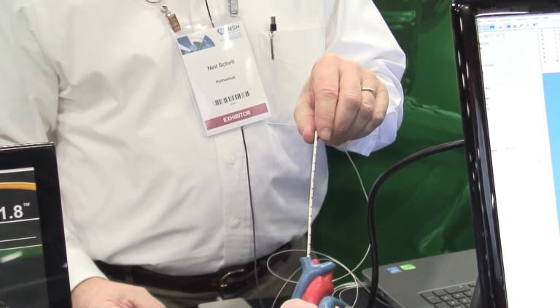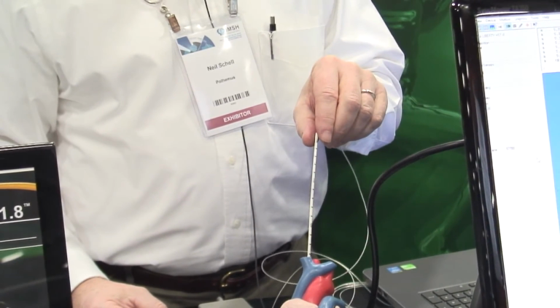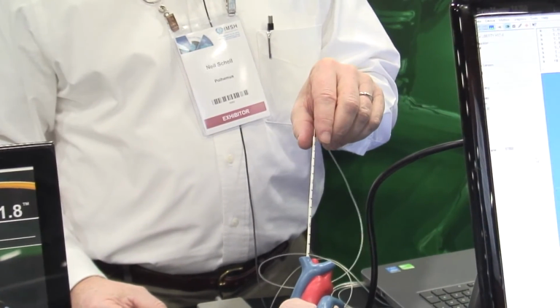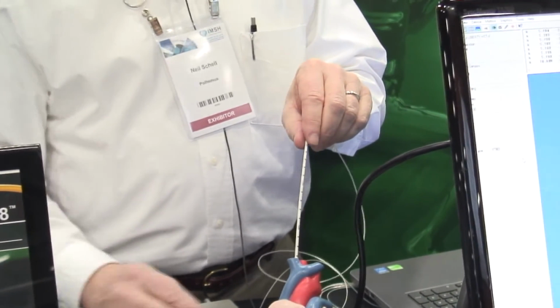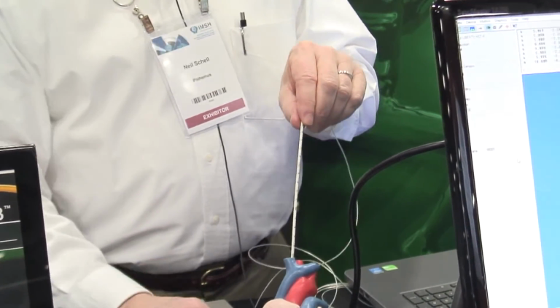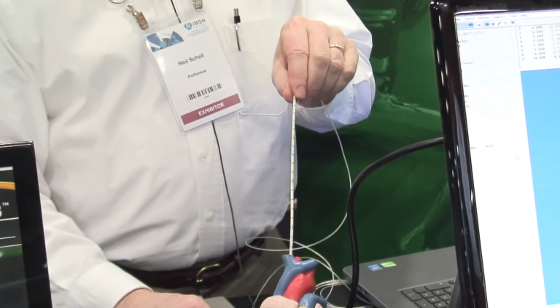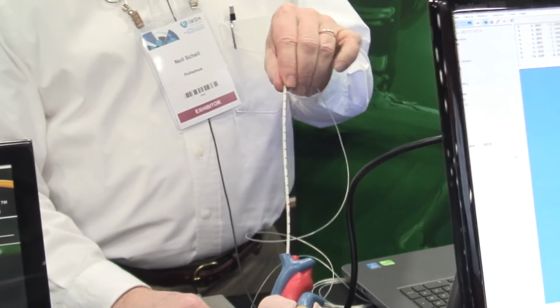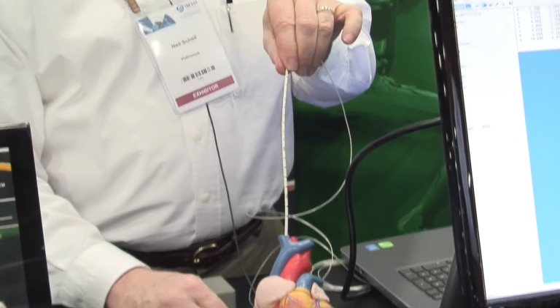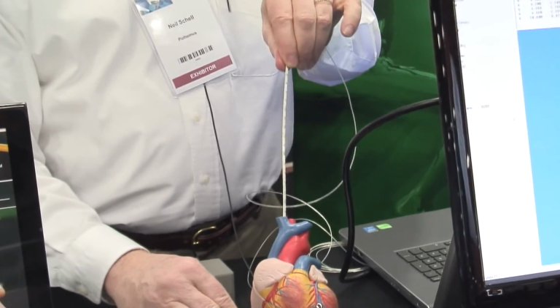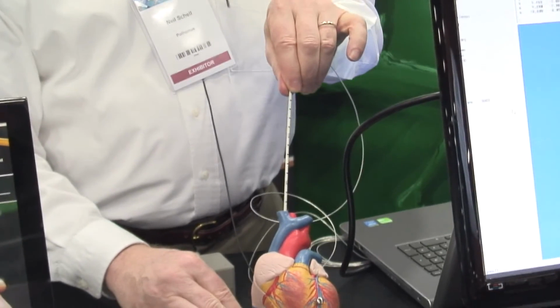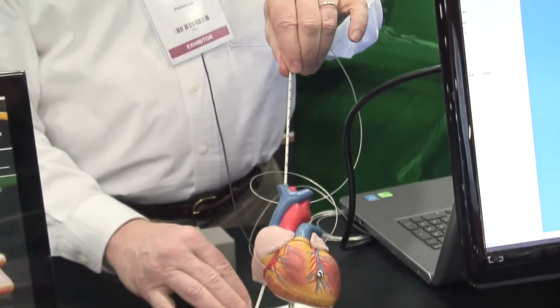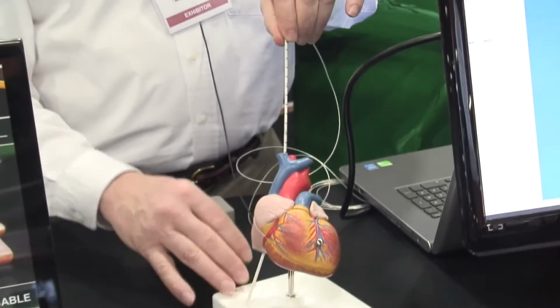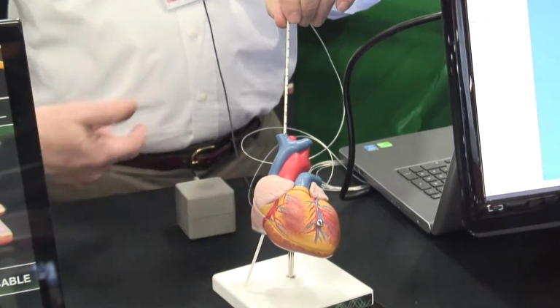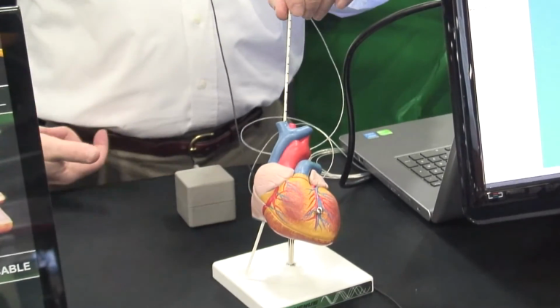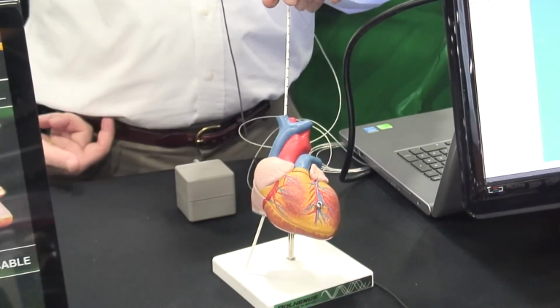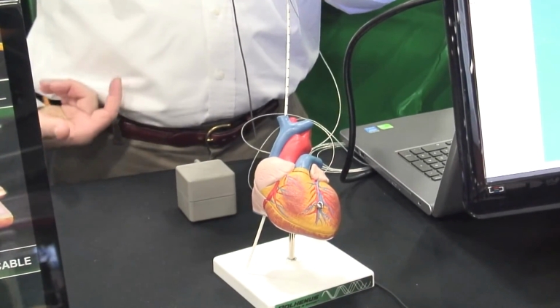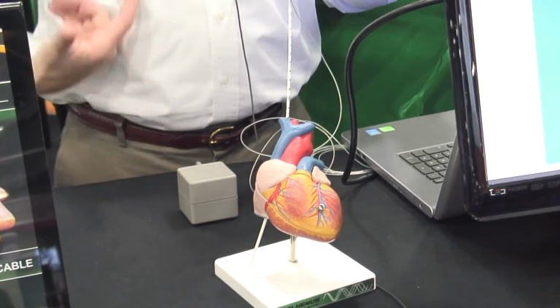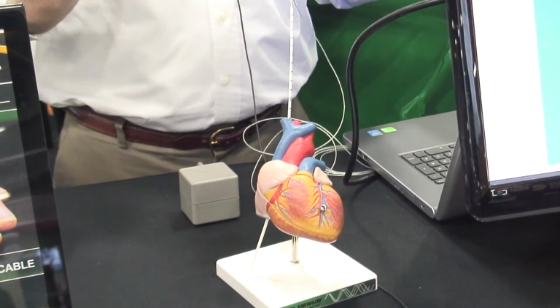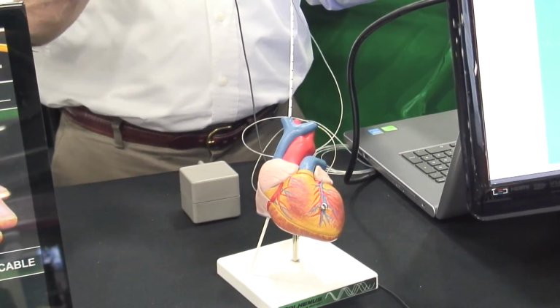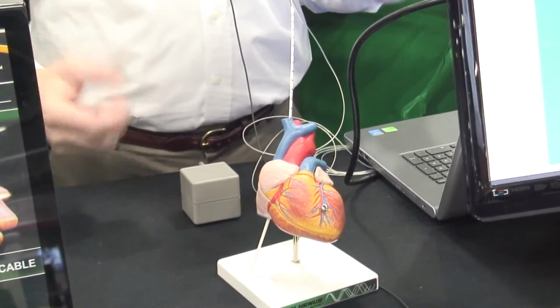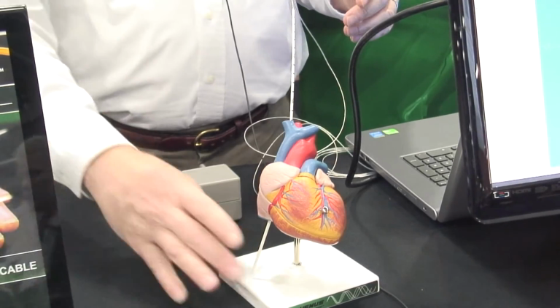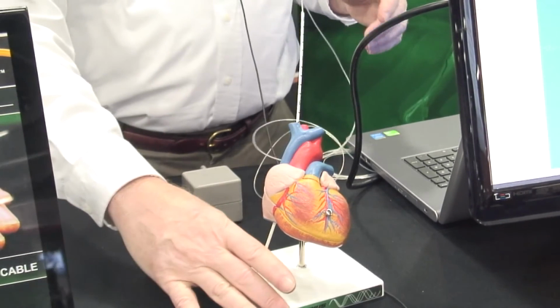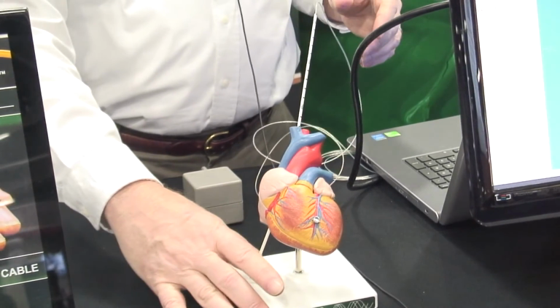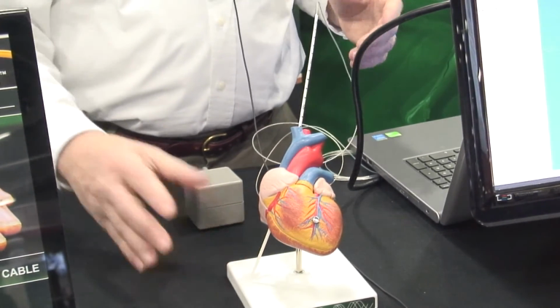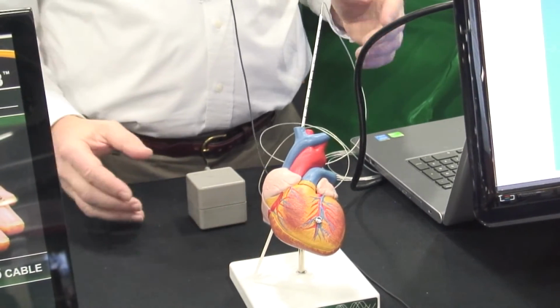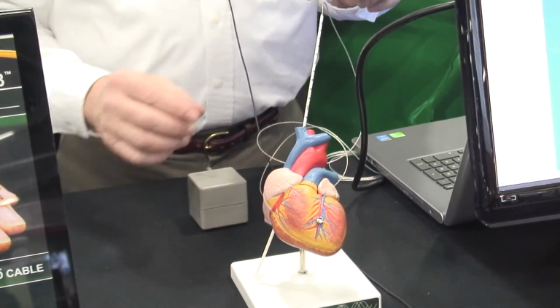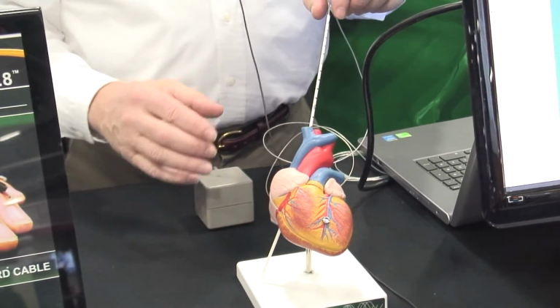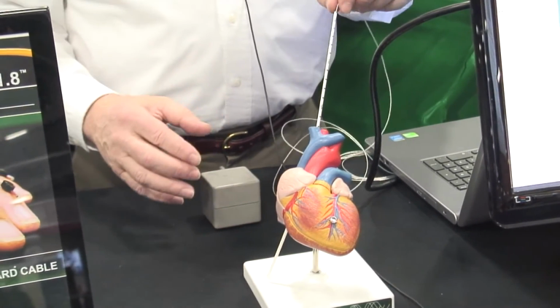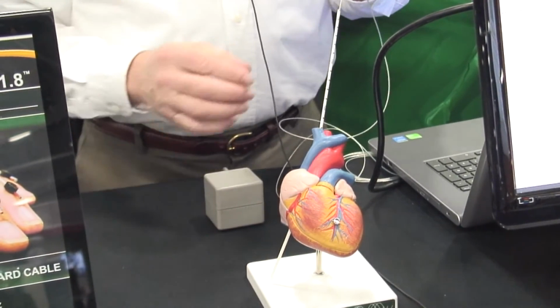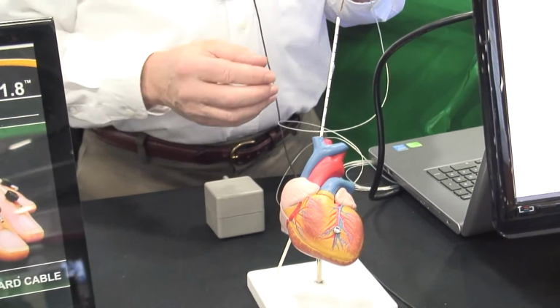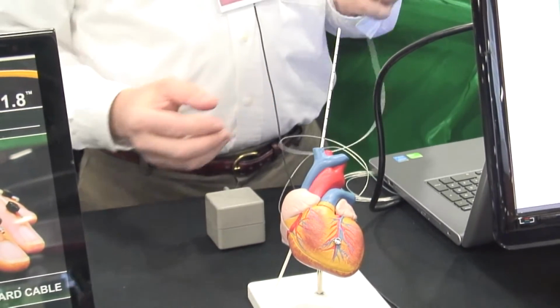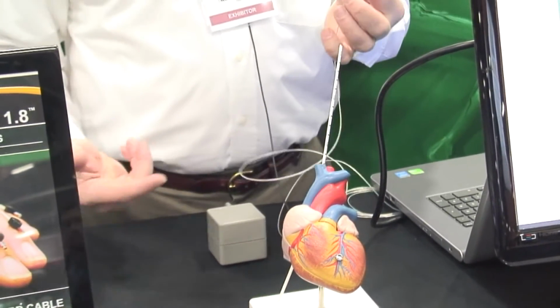It's also widely used in clinical applications as well, things like biomechanics, rehabilitation and physical therapy — whenever you need to measure motion.